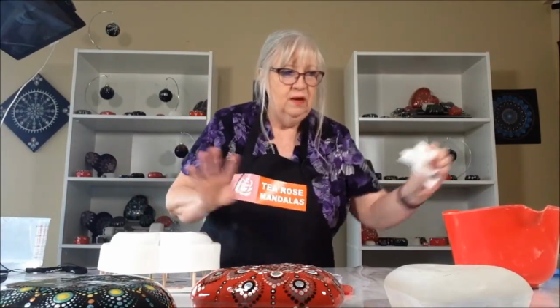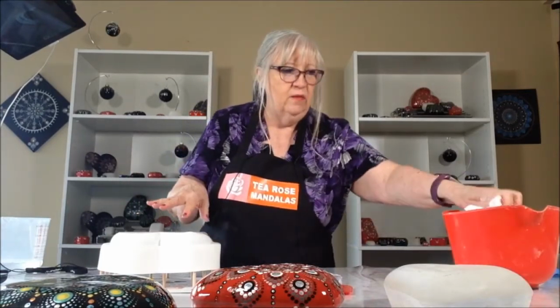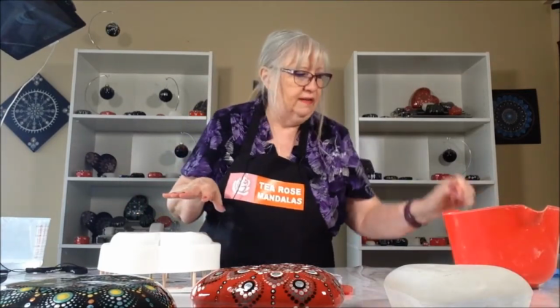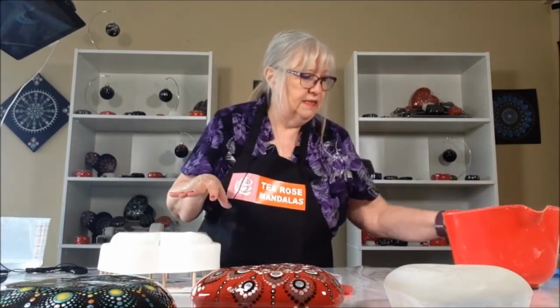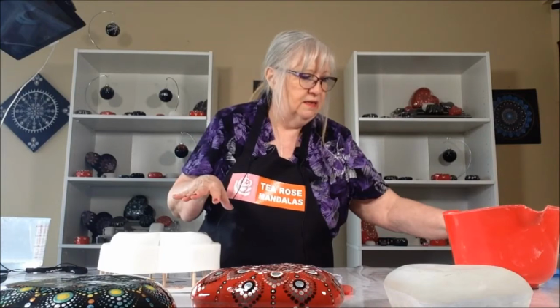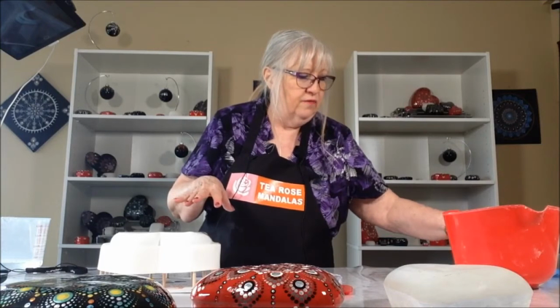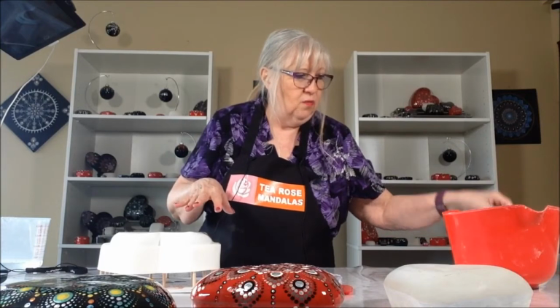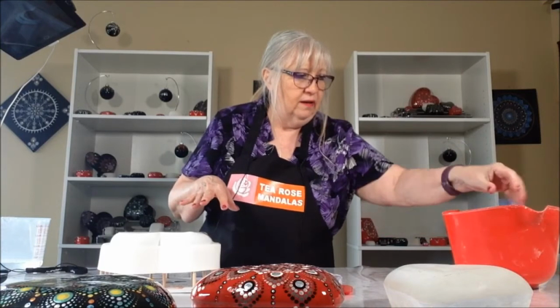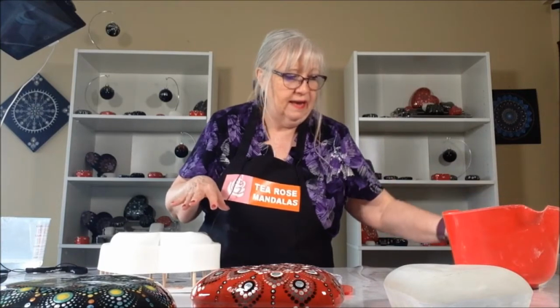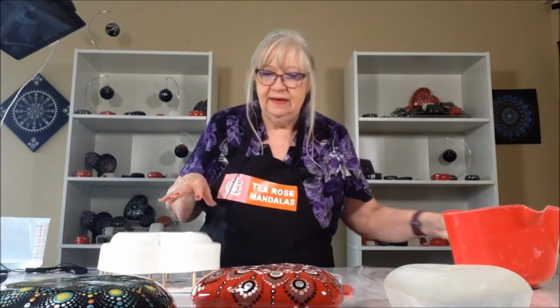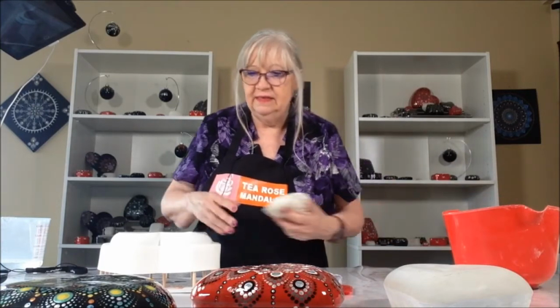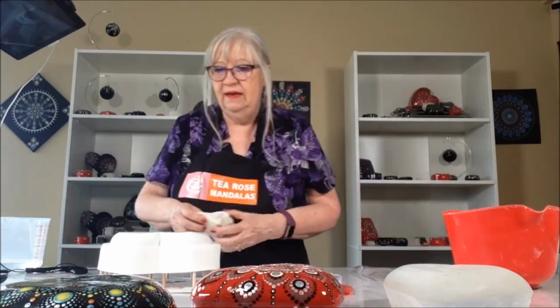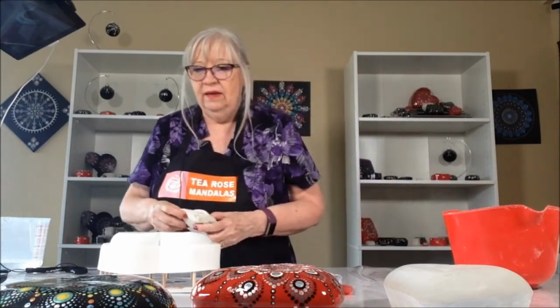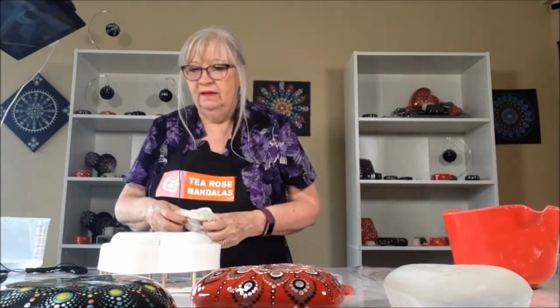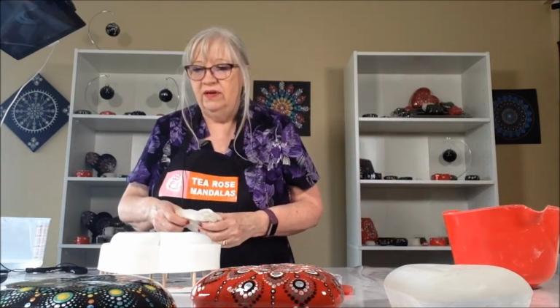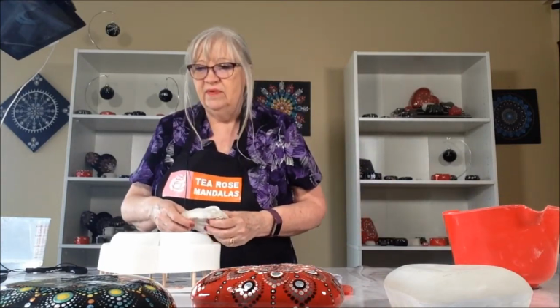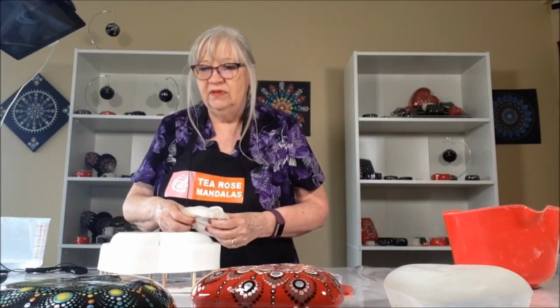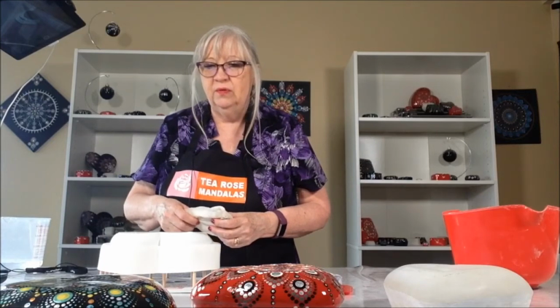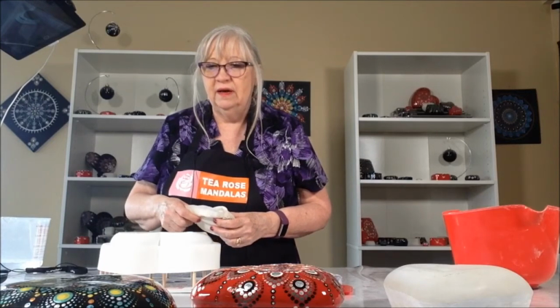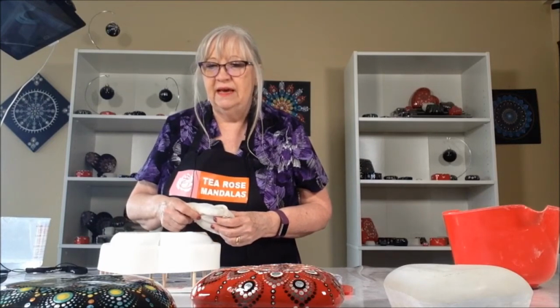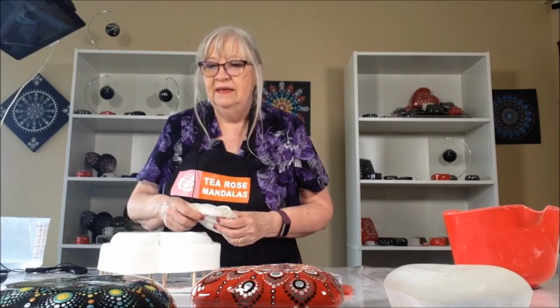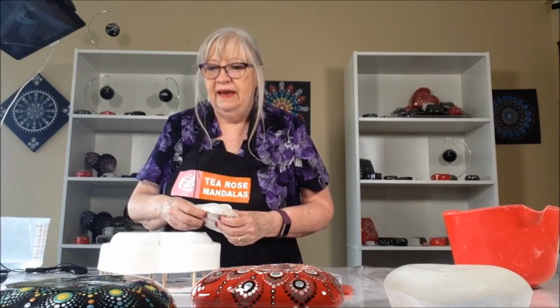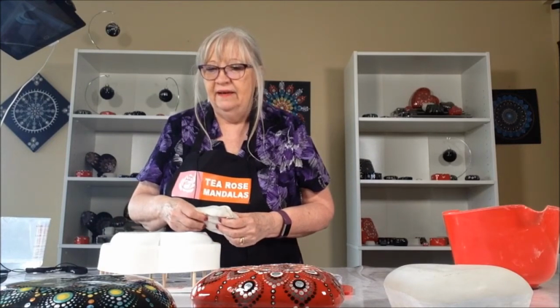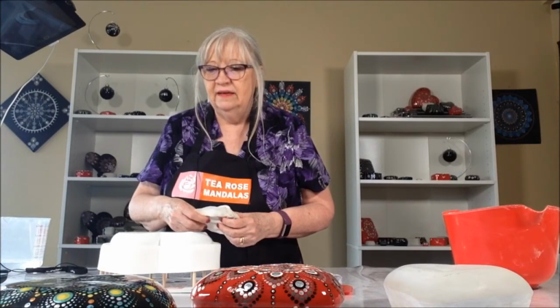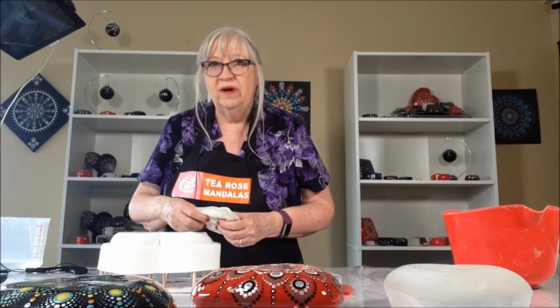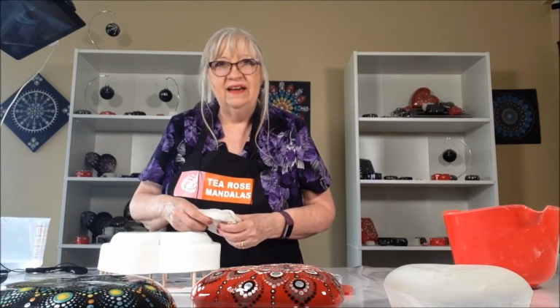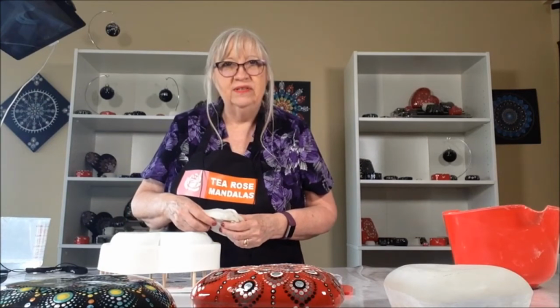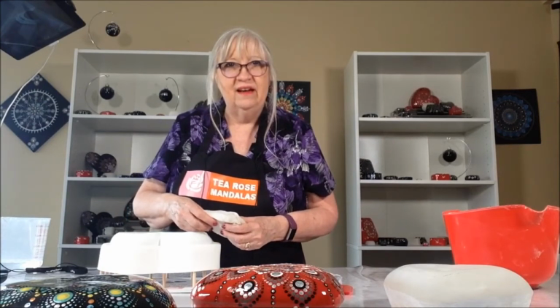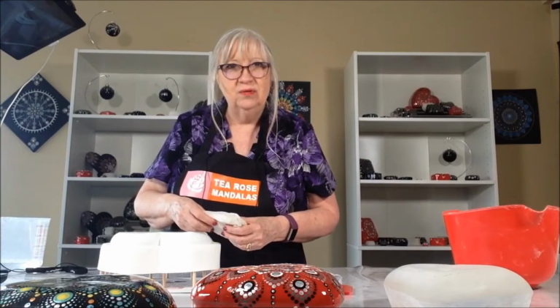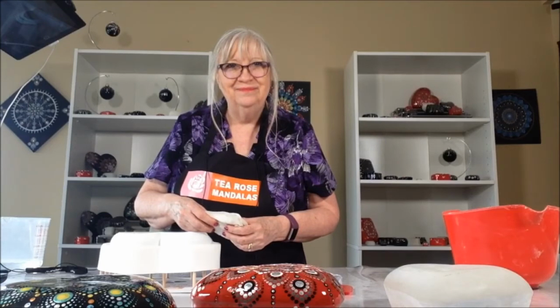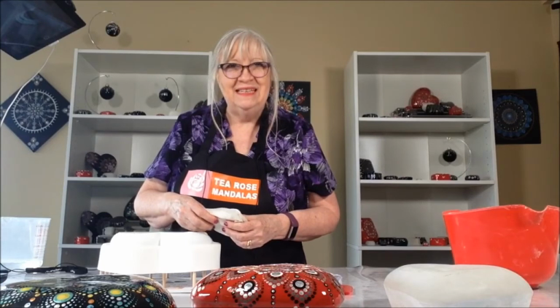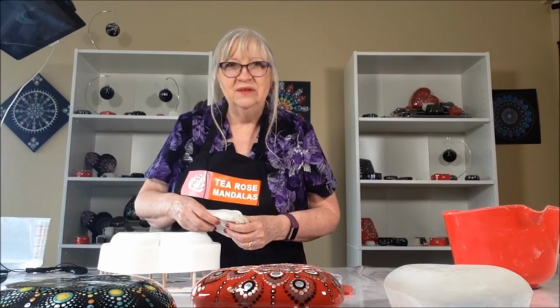So, now we're going to let this set for a little while. It'll allow it time to be able to set. And then we'll come back and we'll take it out of the mold. See you soon.